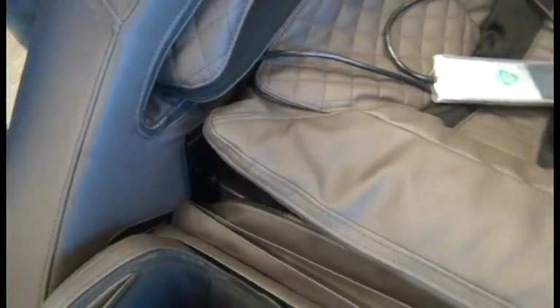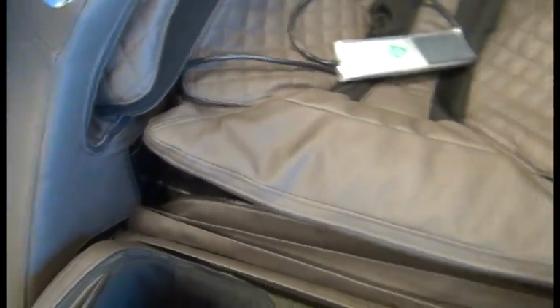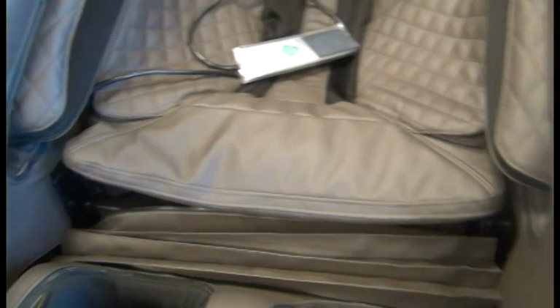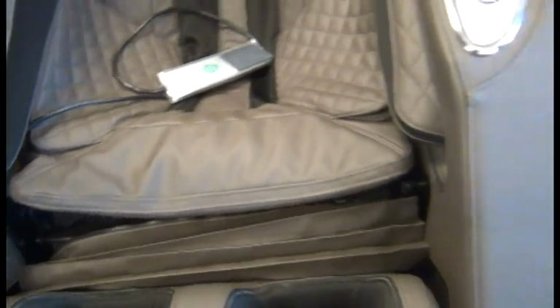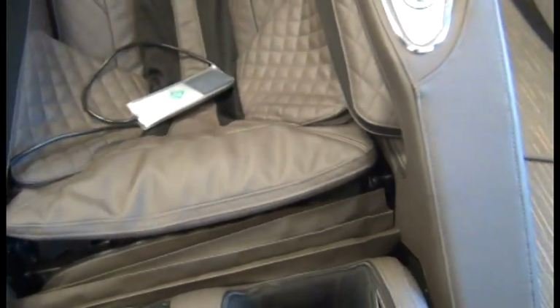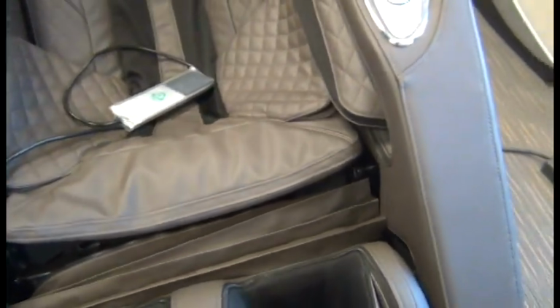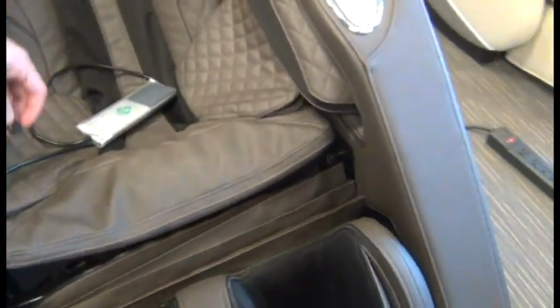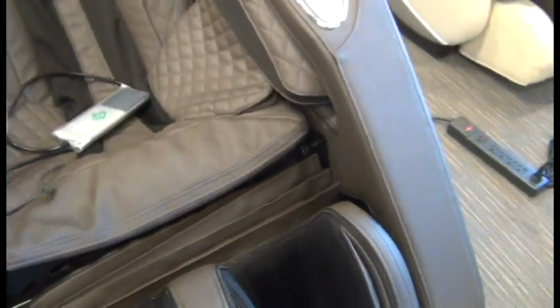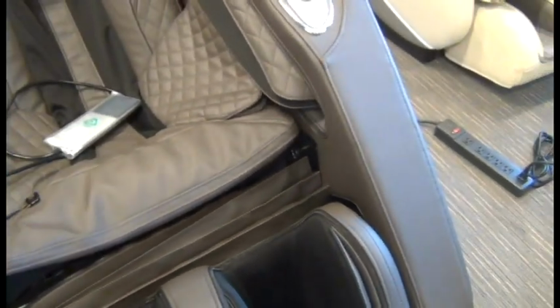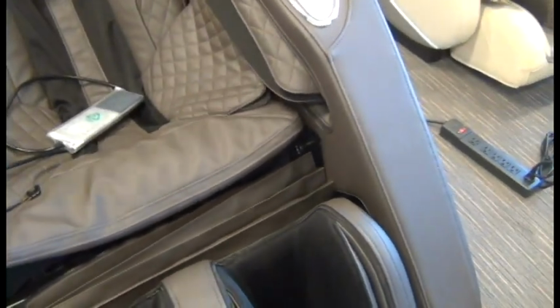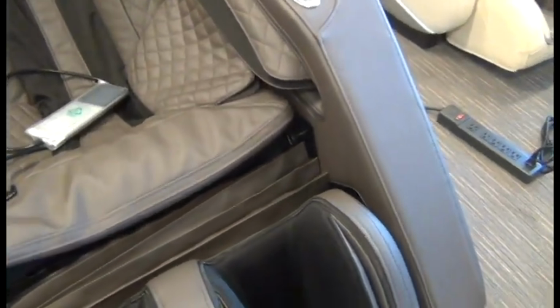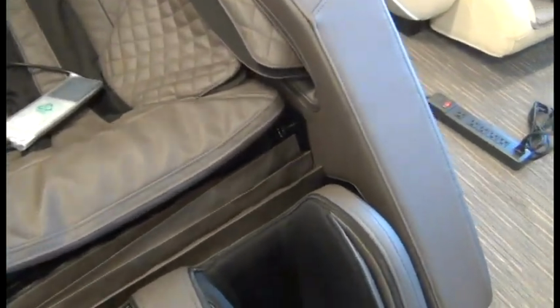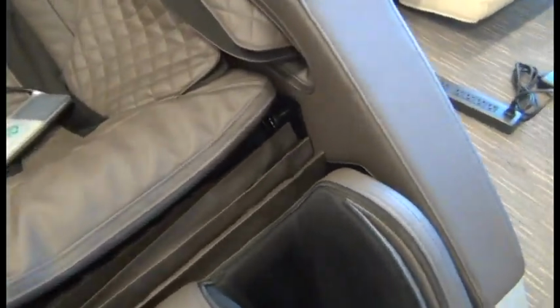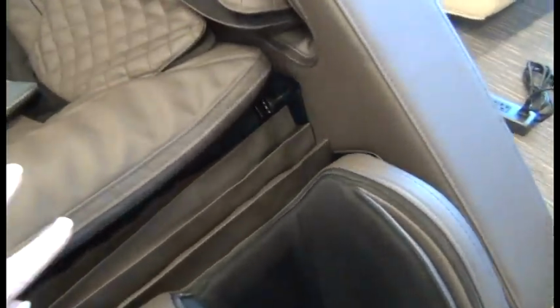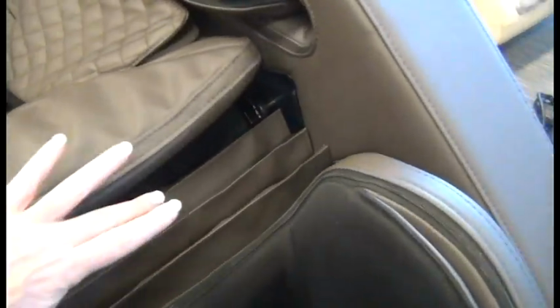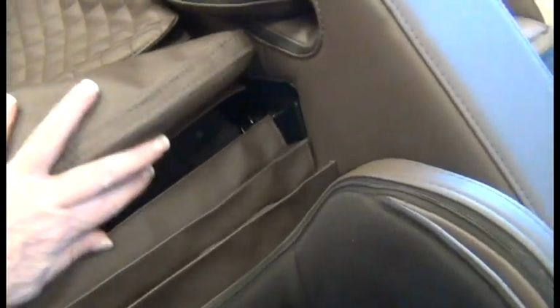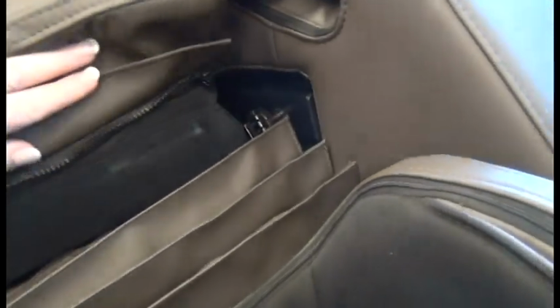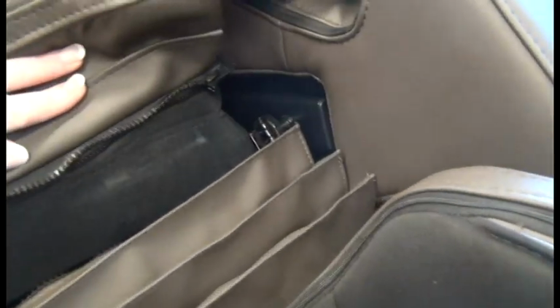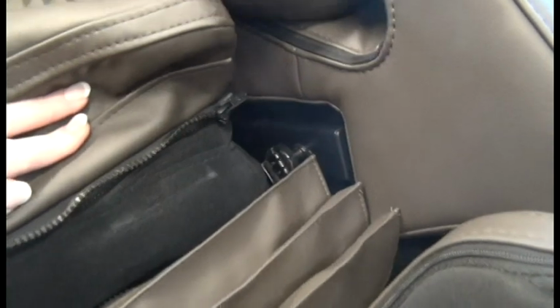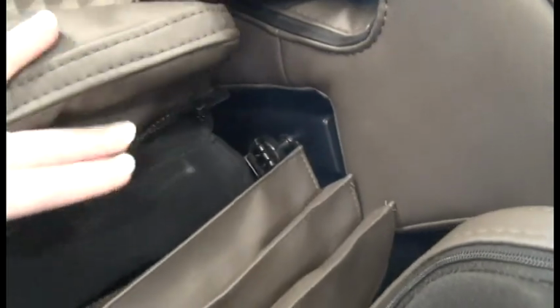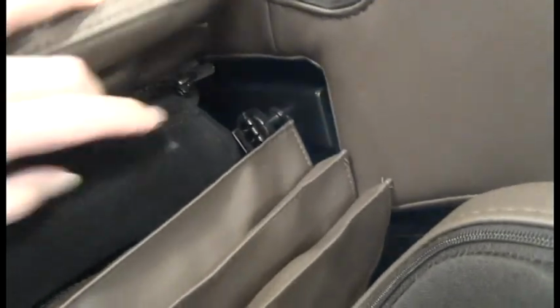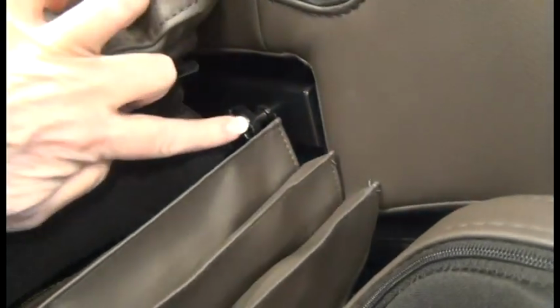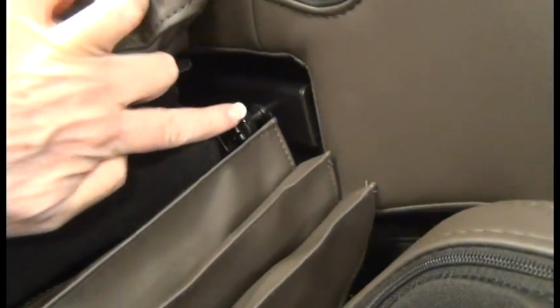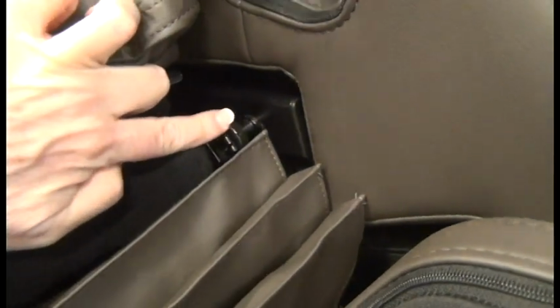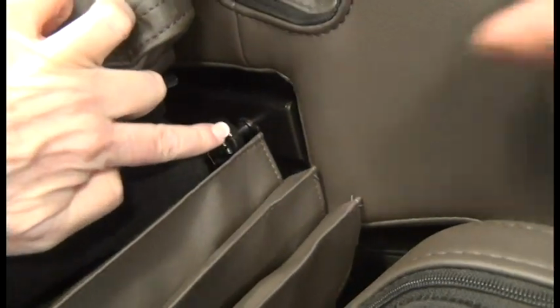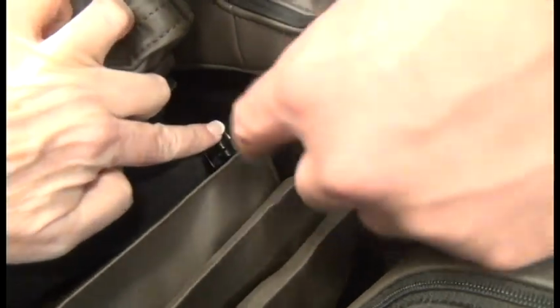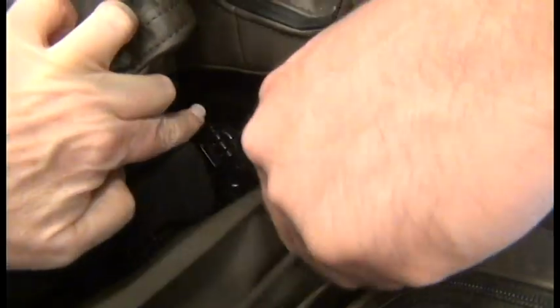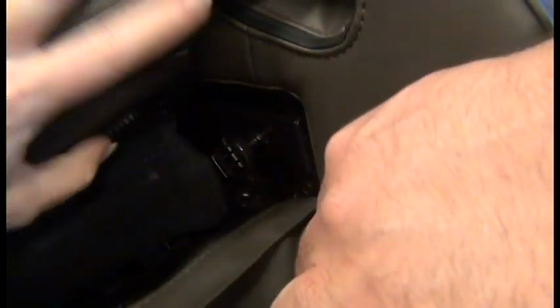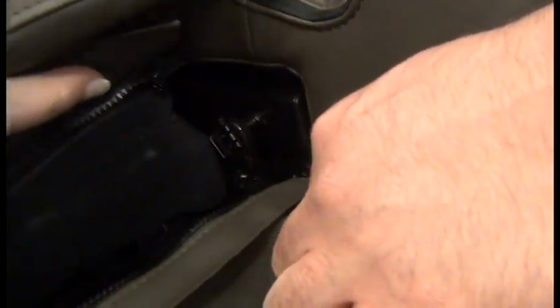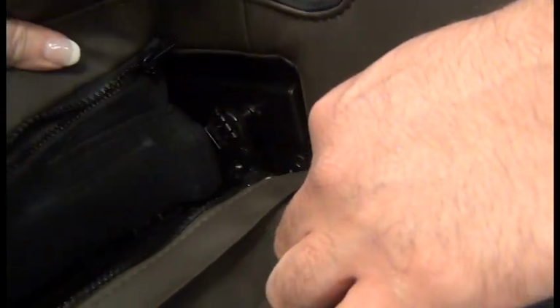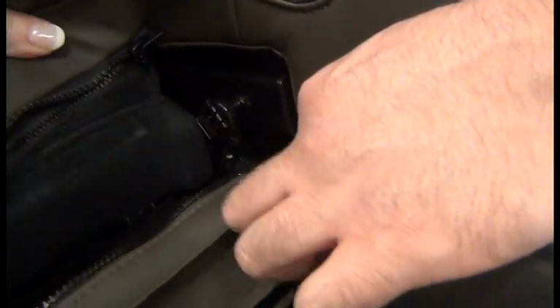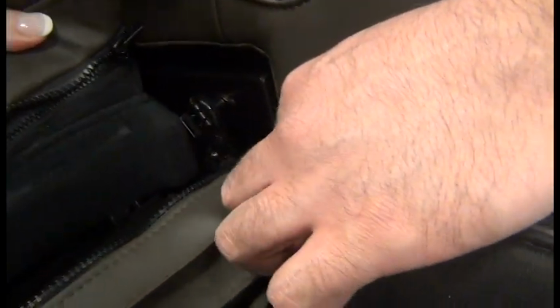Then we'll do that on the other side. You can see we can rotate this until those three little loops are on top.